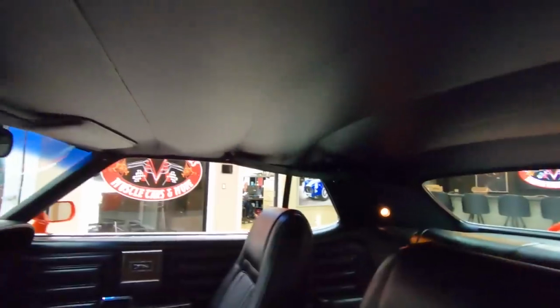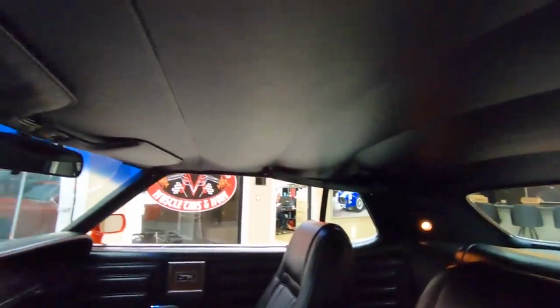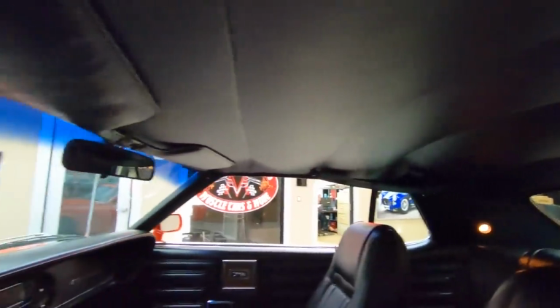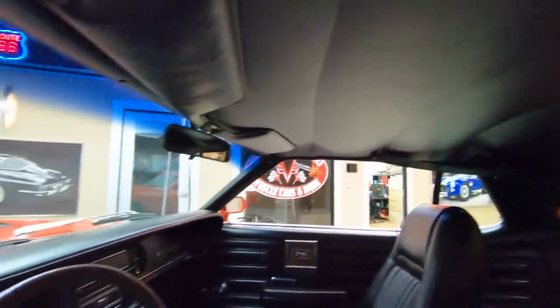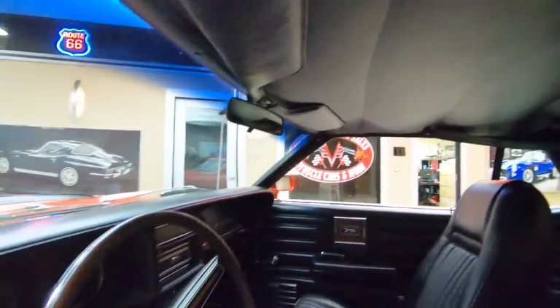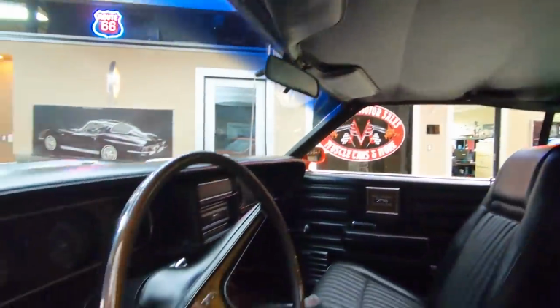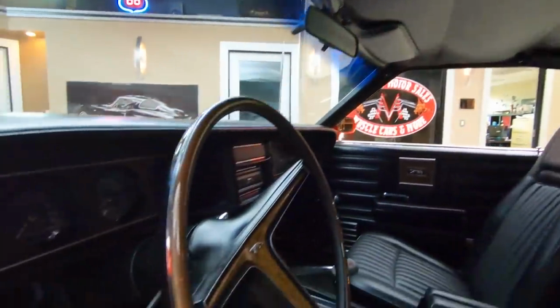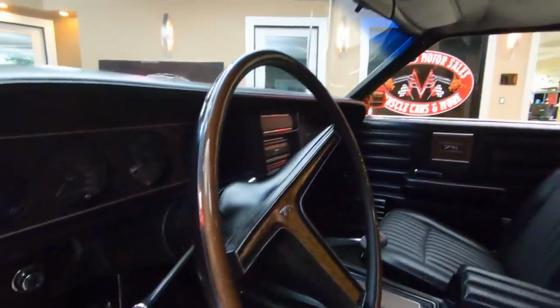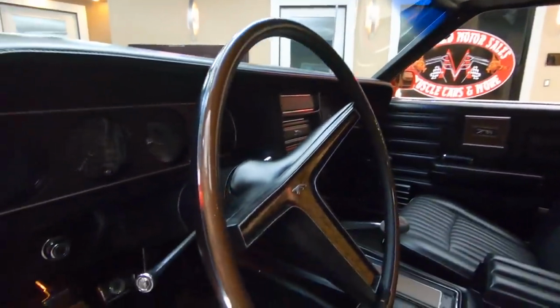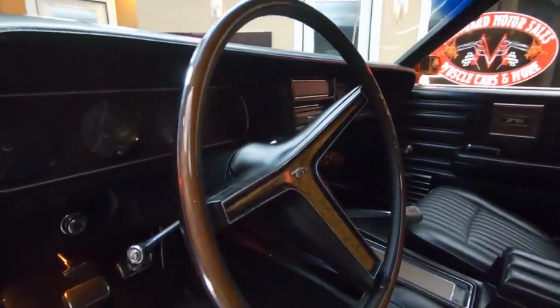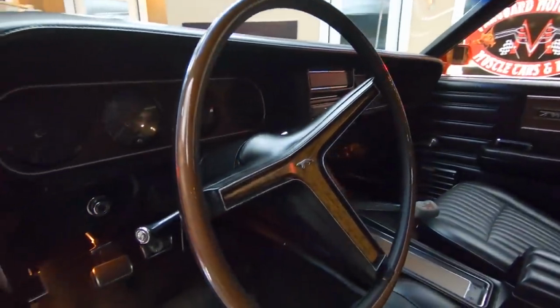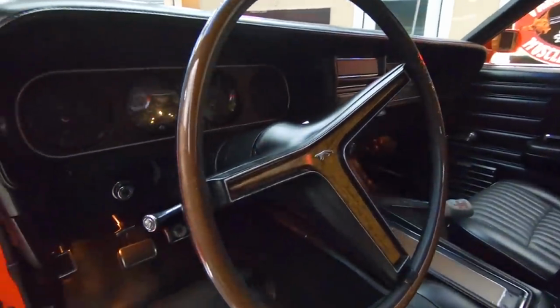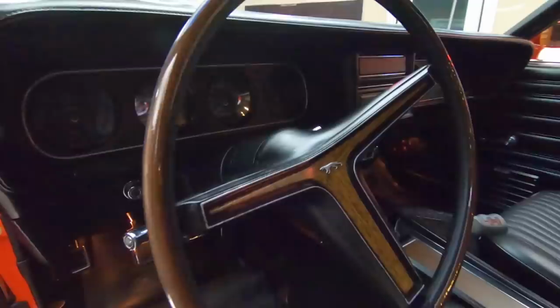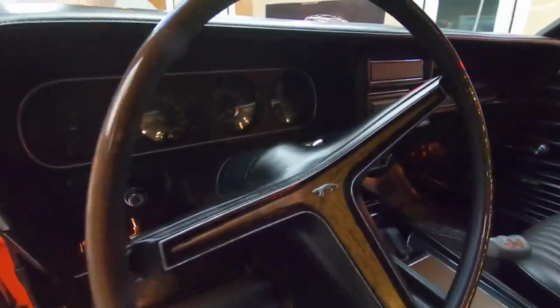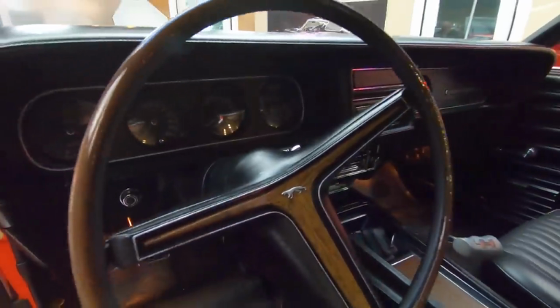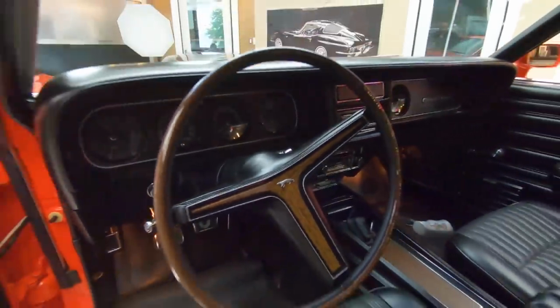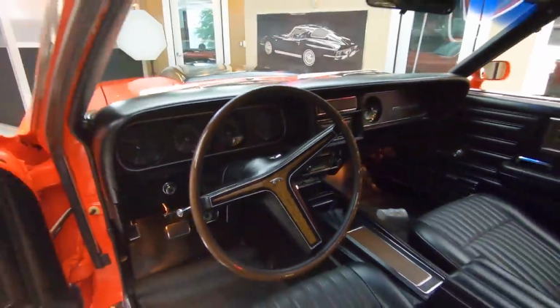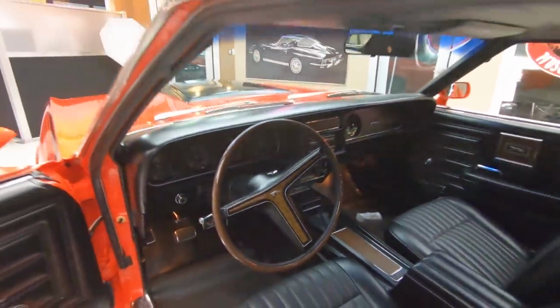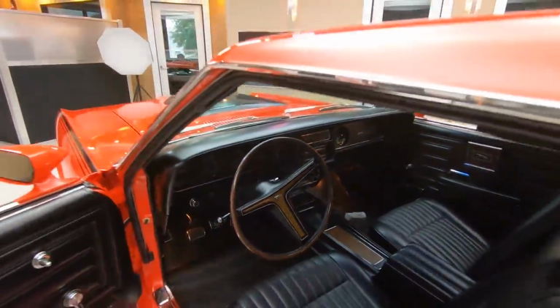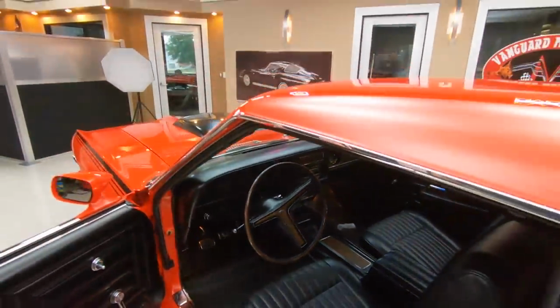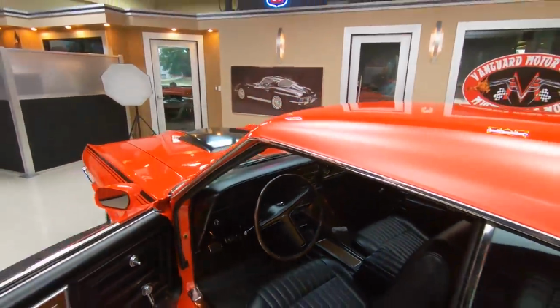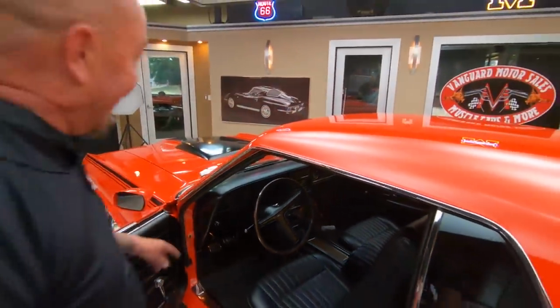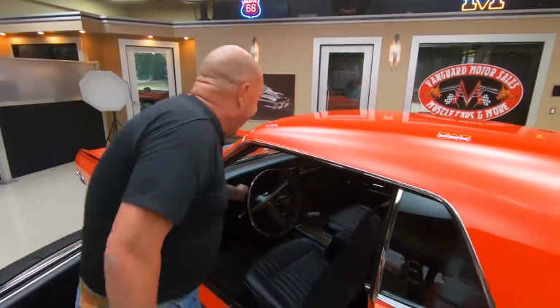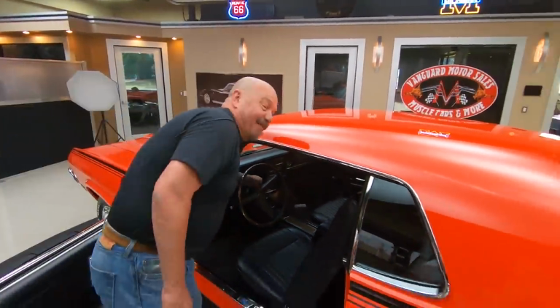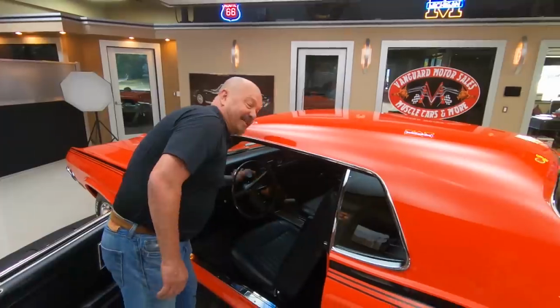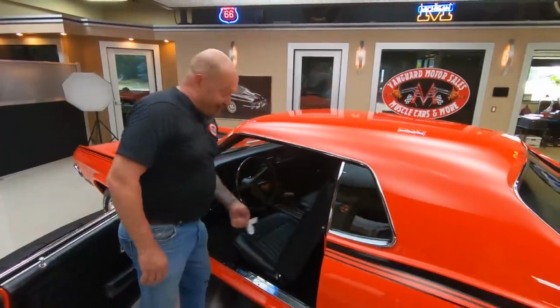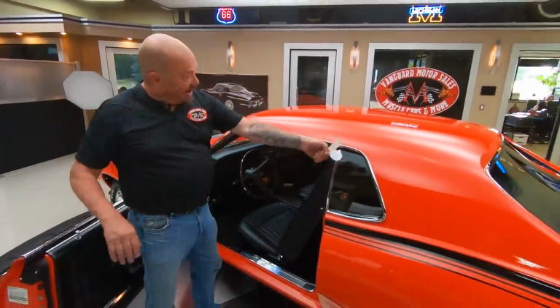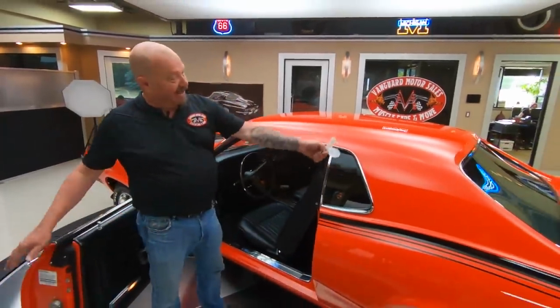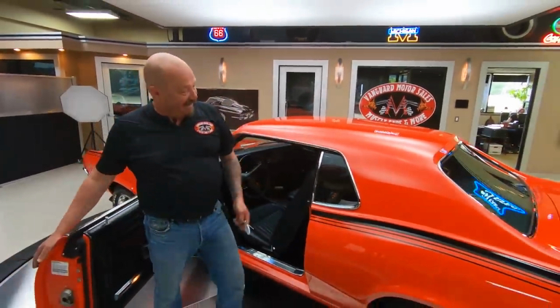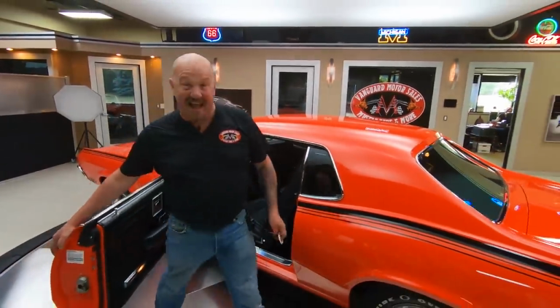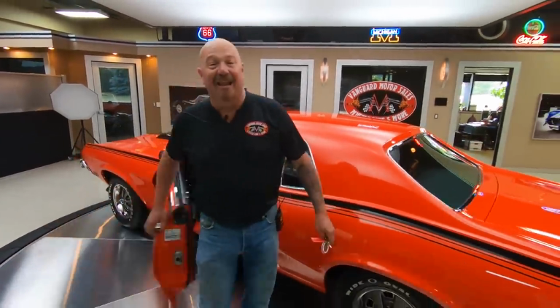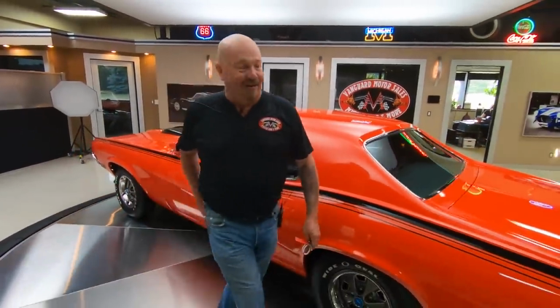You guys know I'm going to tell you three or four times more during the video that I am a Cougar guy. I drove a Cougar when I was a kid. My dad had Cougars. I got a Mercury tattooed on my arm, by the way. I love them.